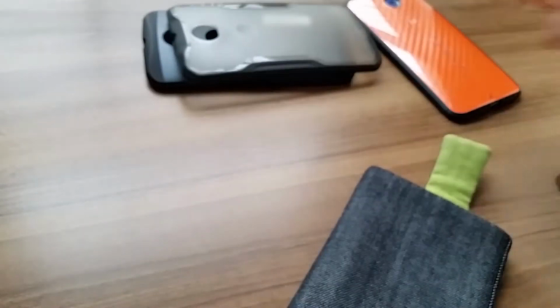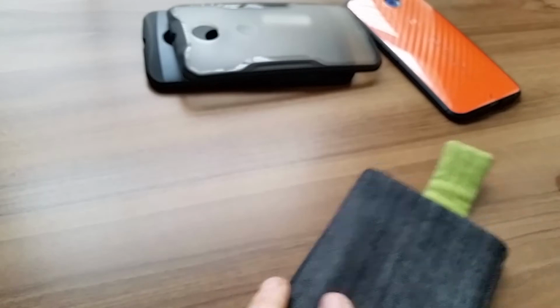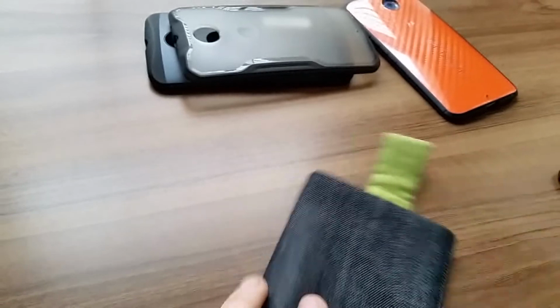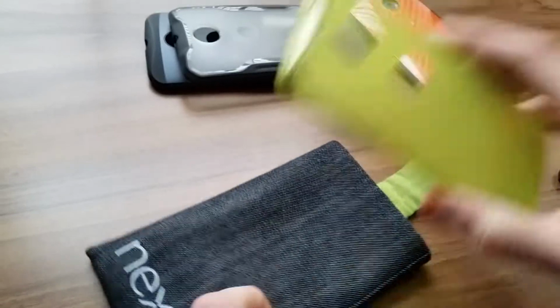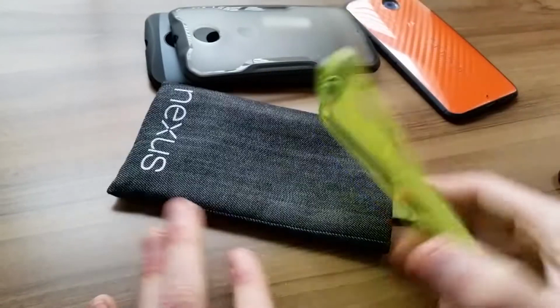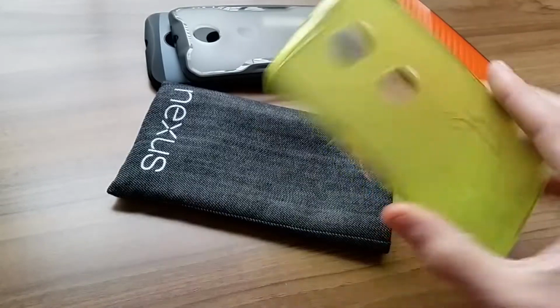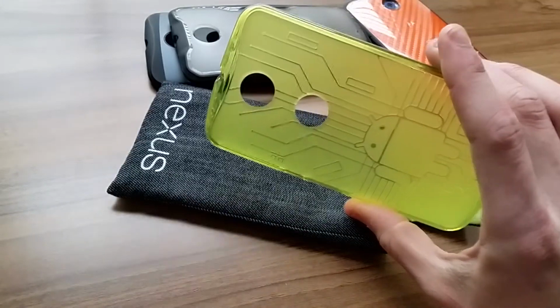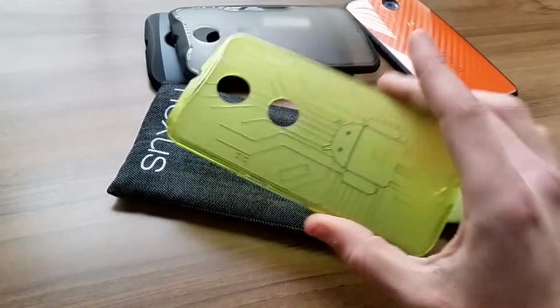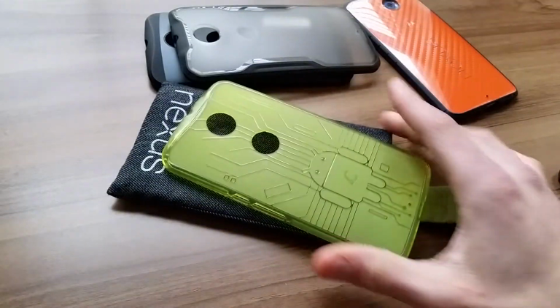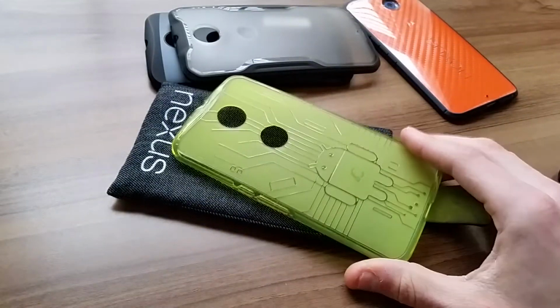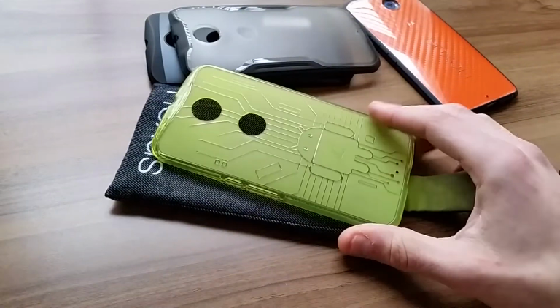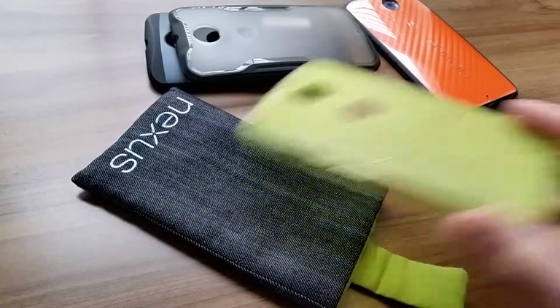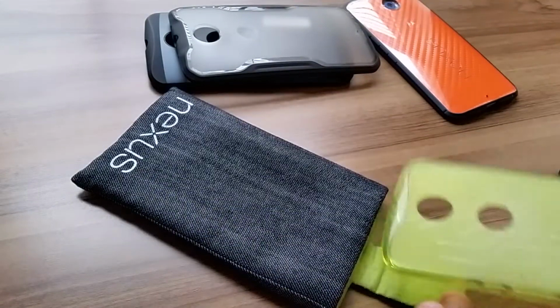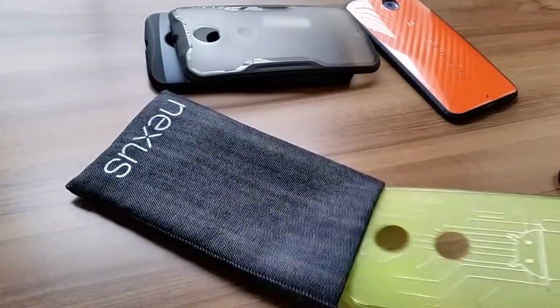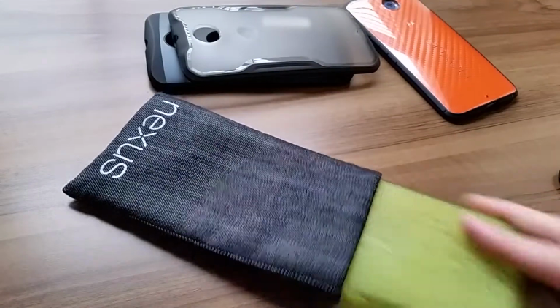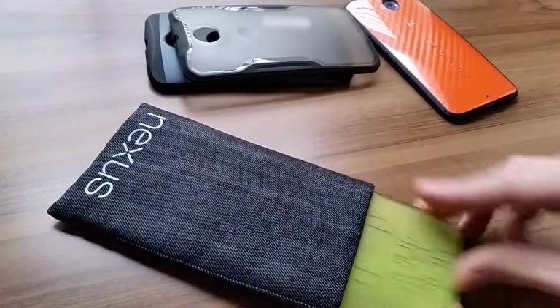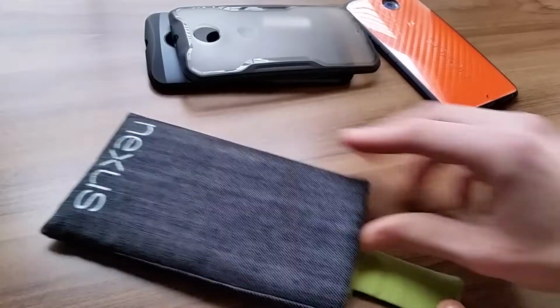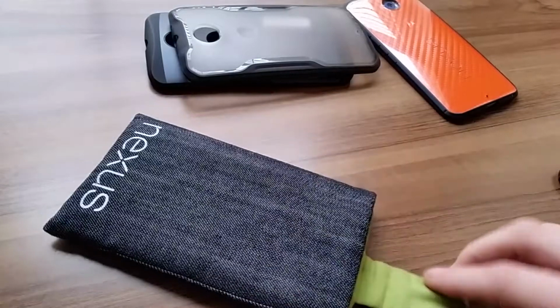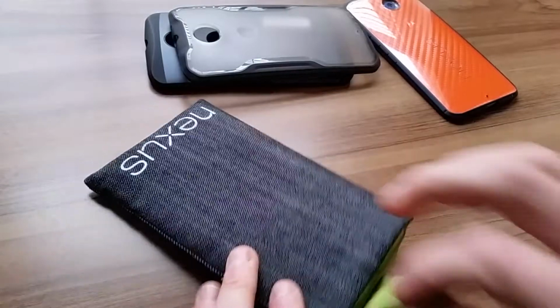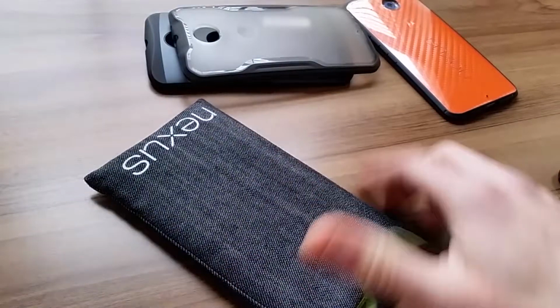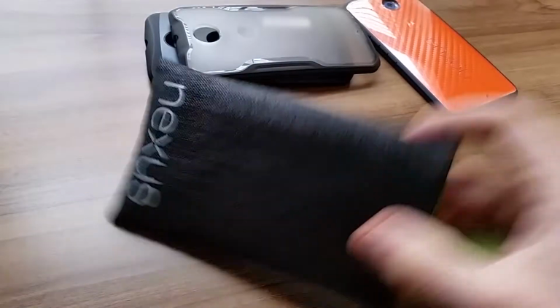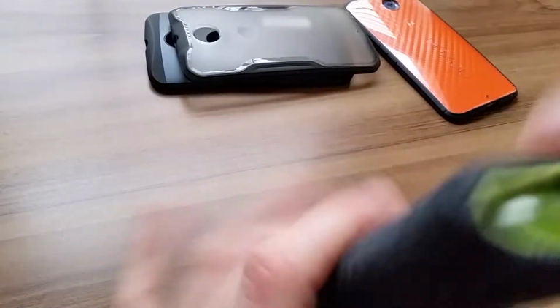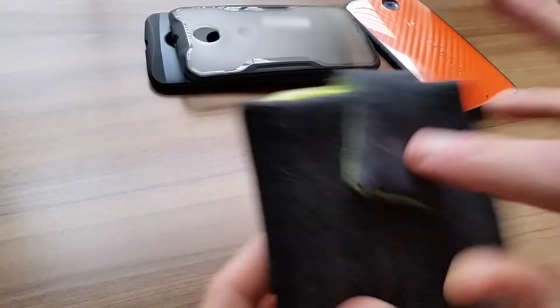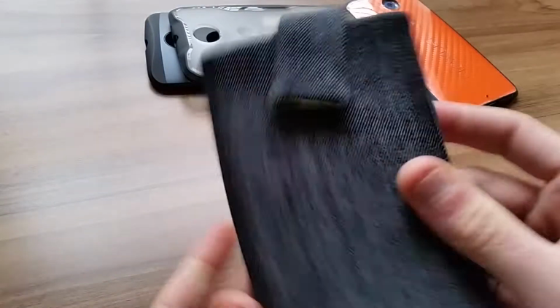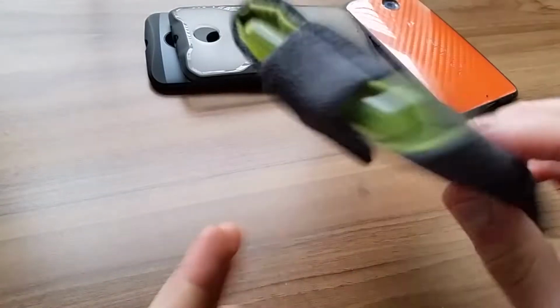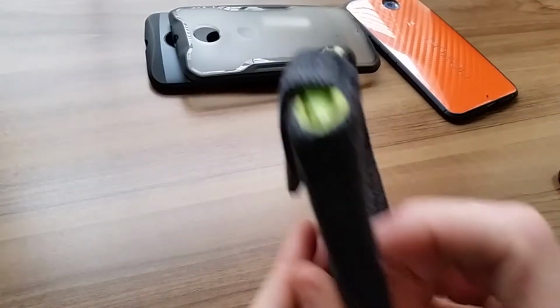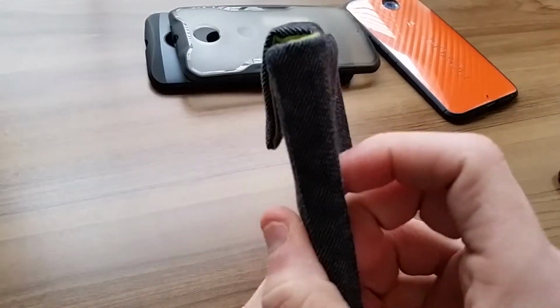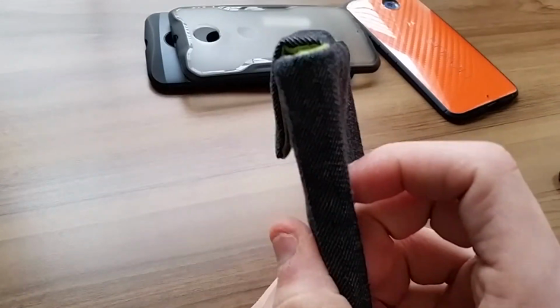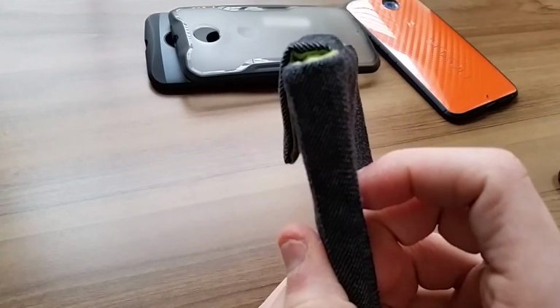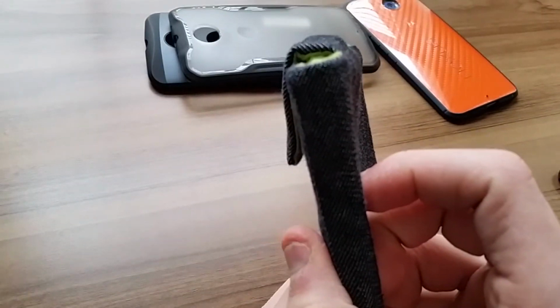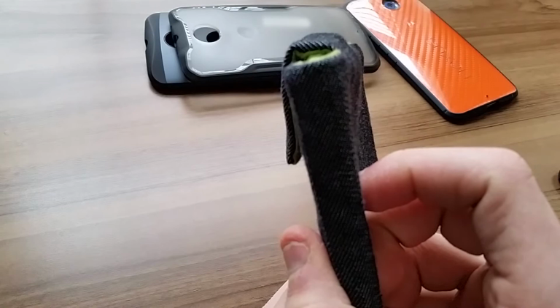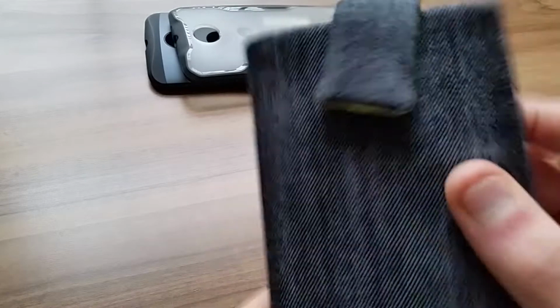The other case I'm going to throw in there — we have the Cruiser Light TPU in the green color. It fits very easily in there and doesn't really stick out at all.